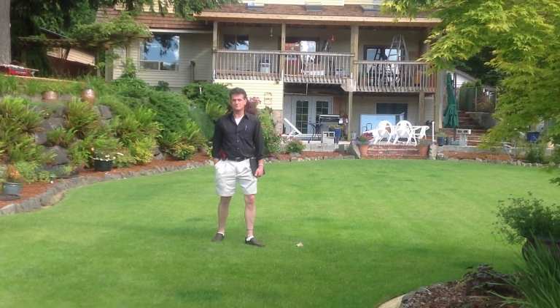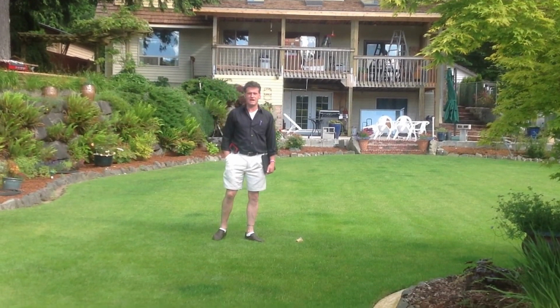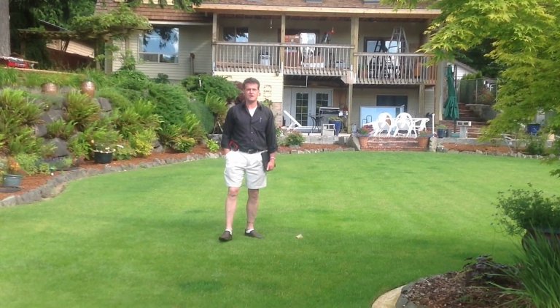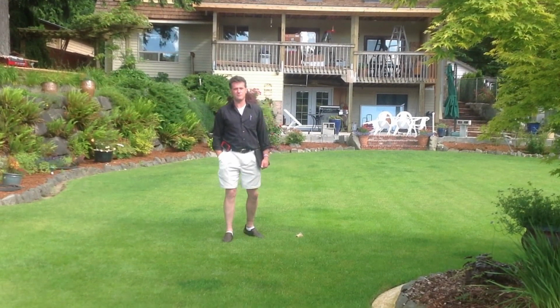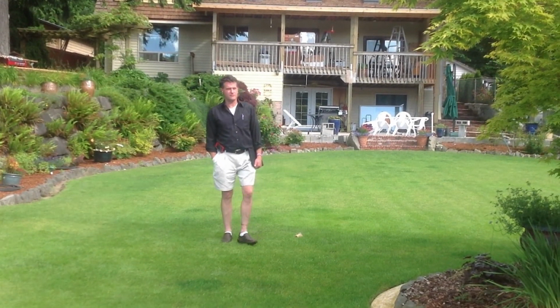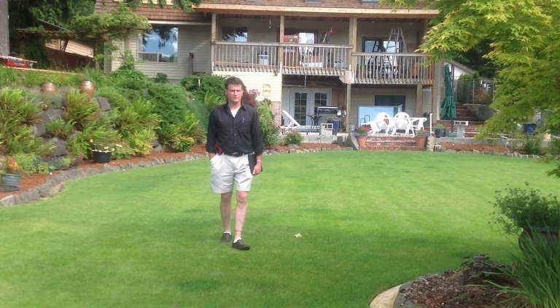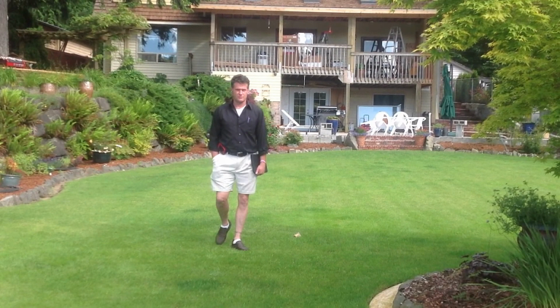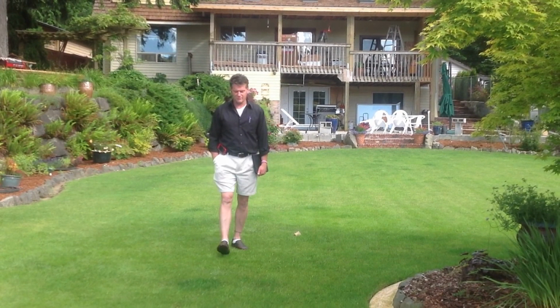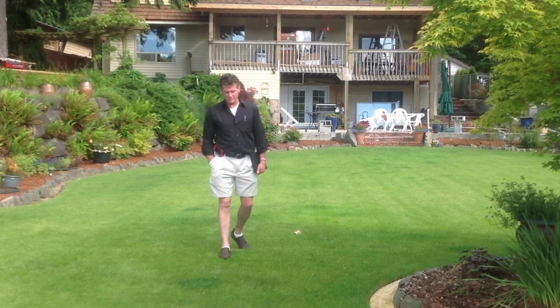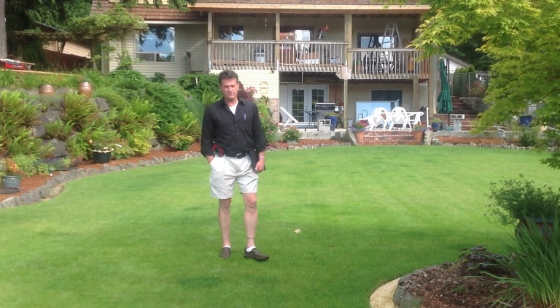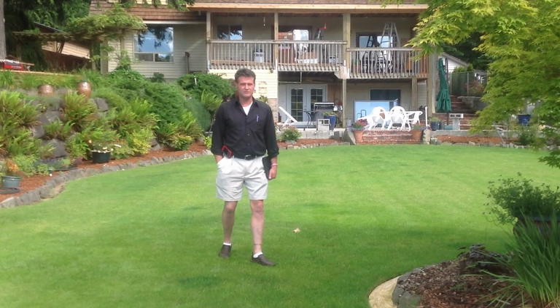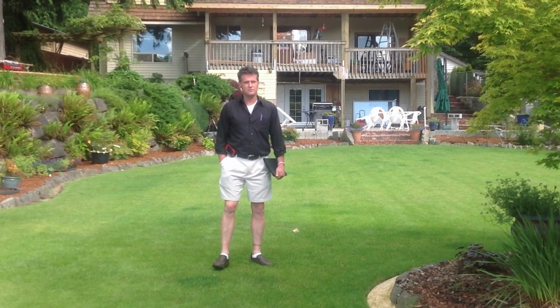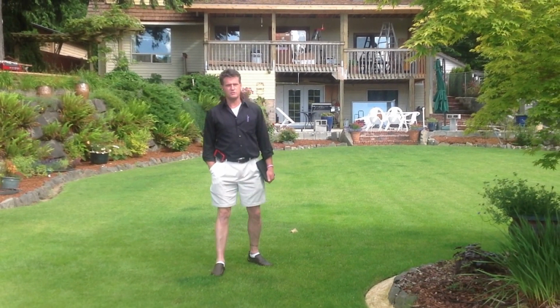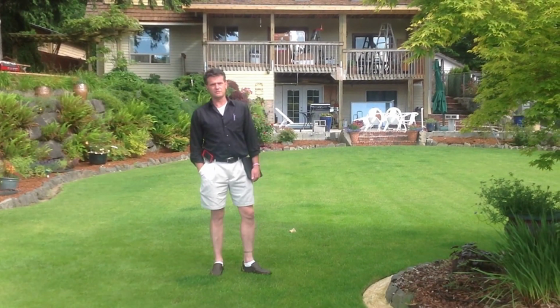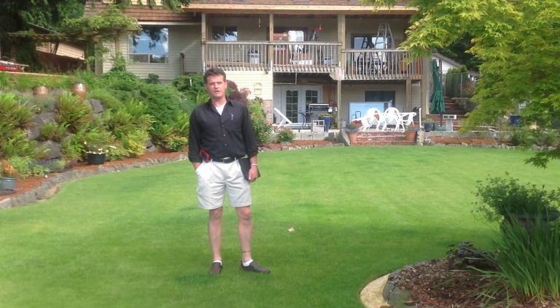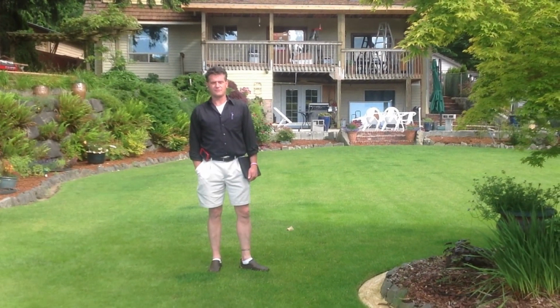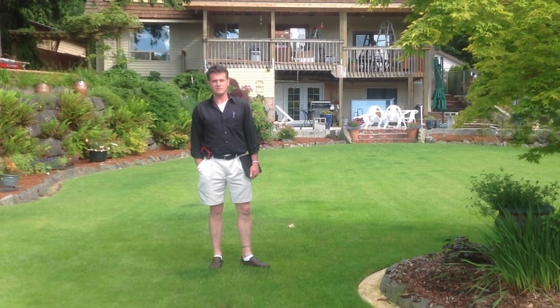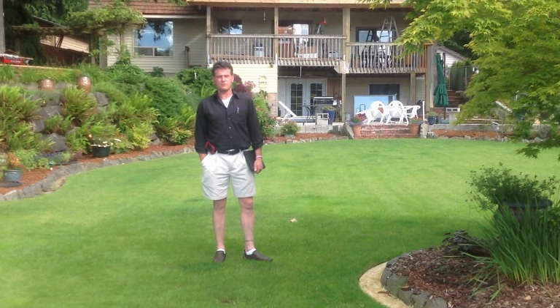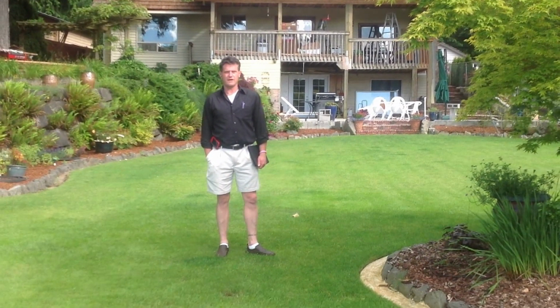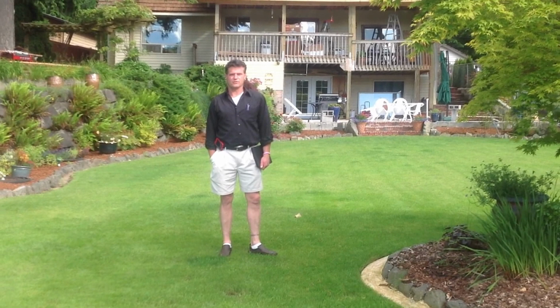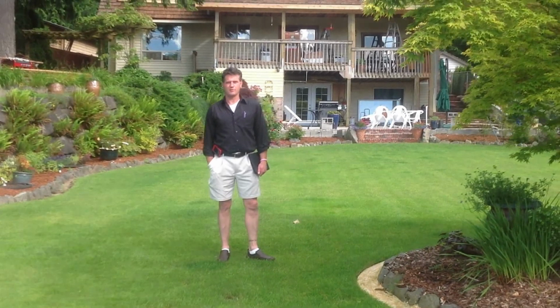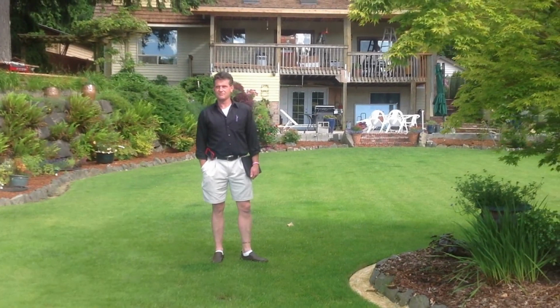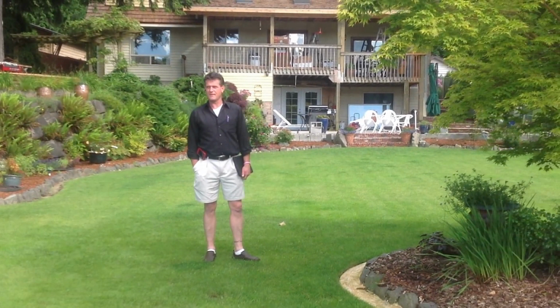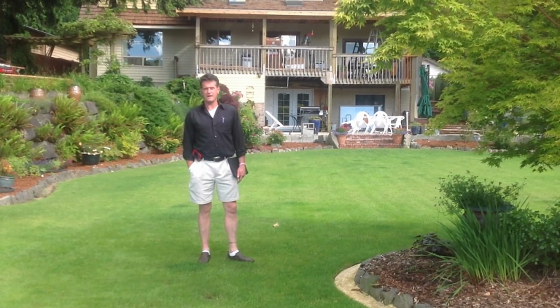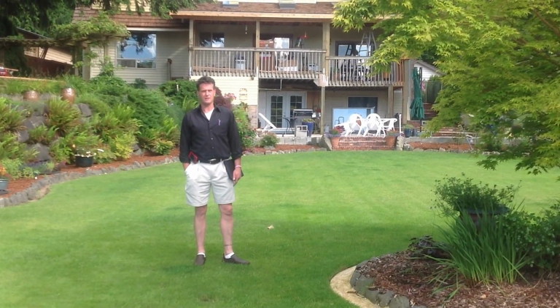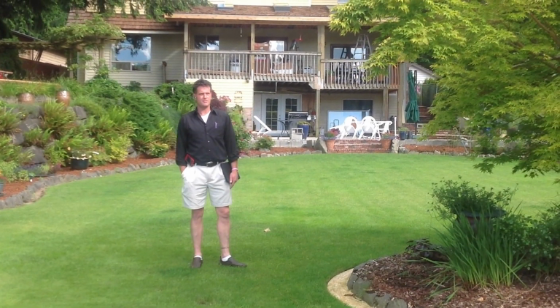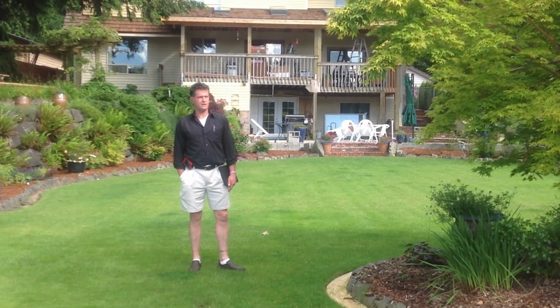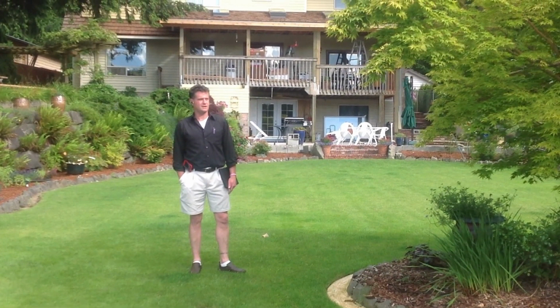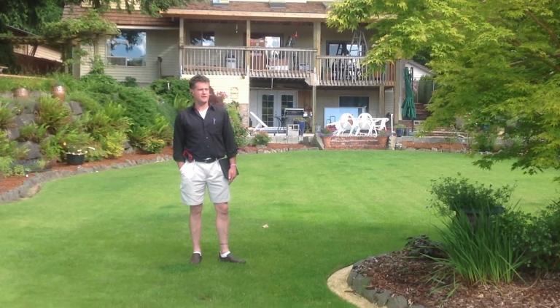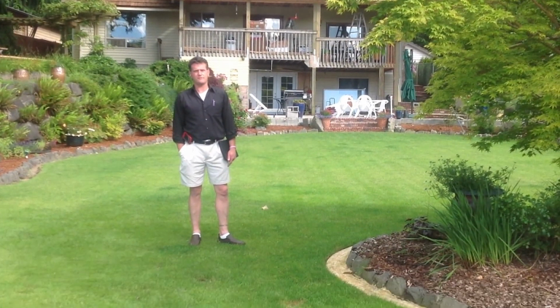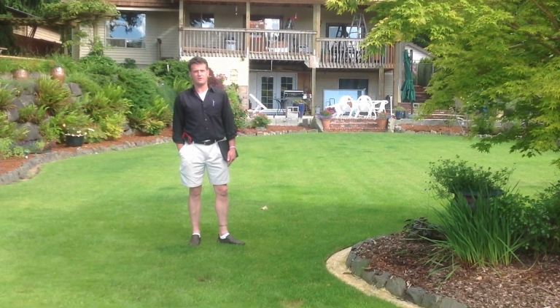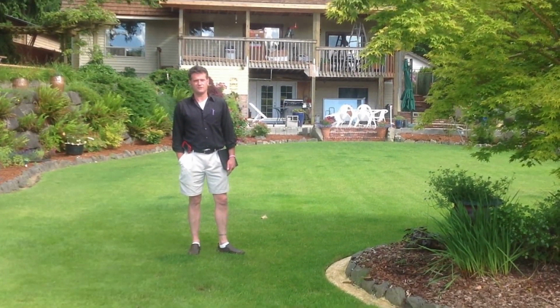Hi, this is Don, Rainier View Construction and Roofing. Coming to you this beautiful Tuesday afternoon, one day before summer, out here on Lake Retreat in Ravensdale, Washington.